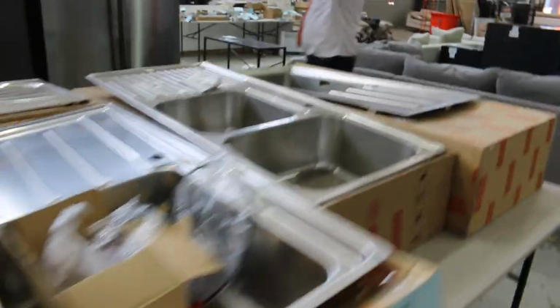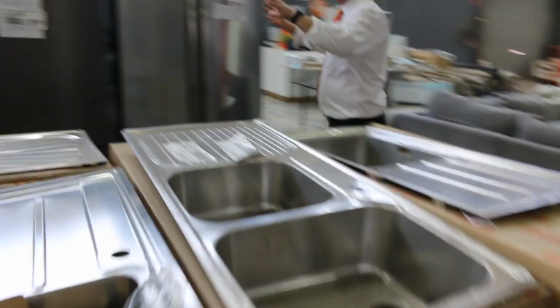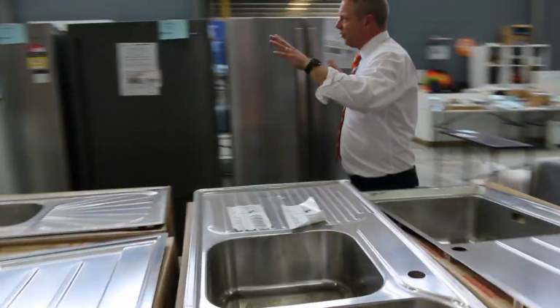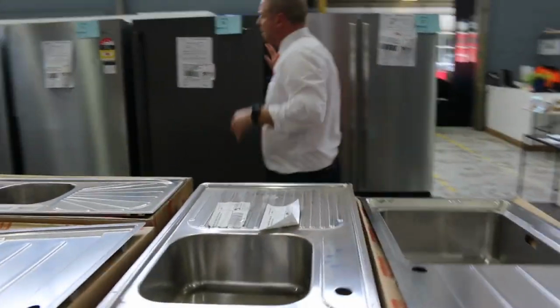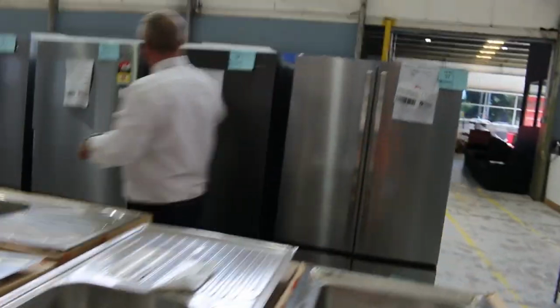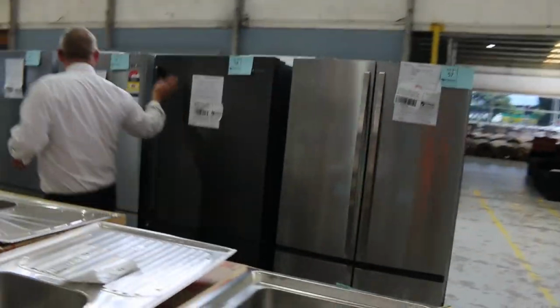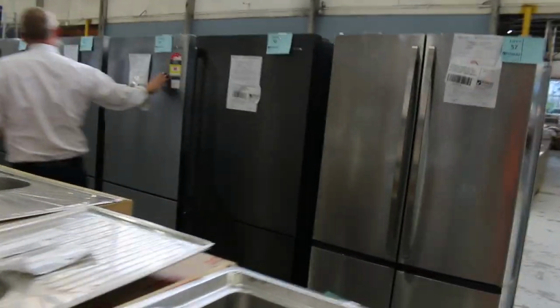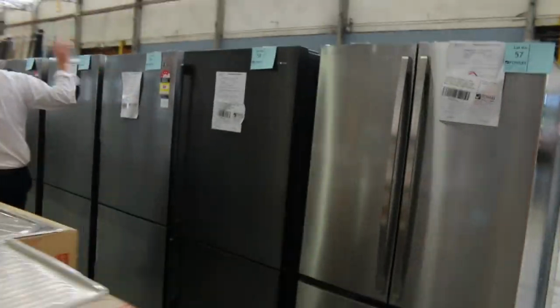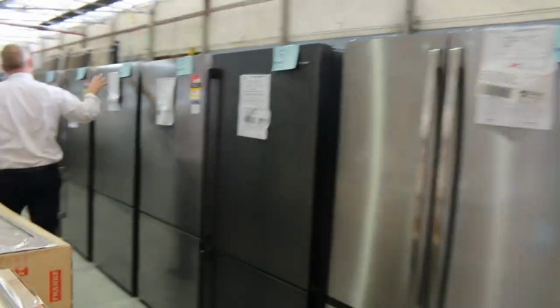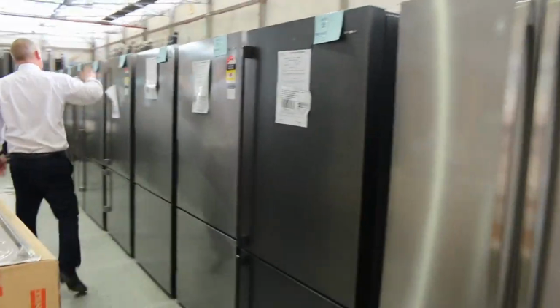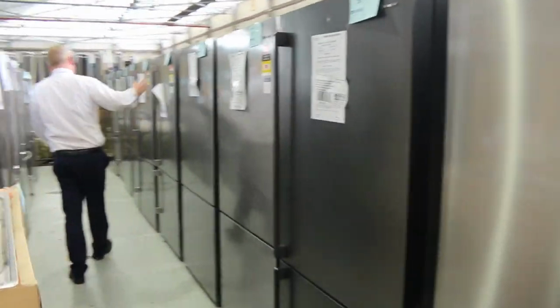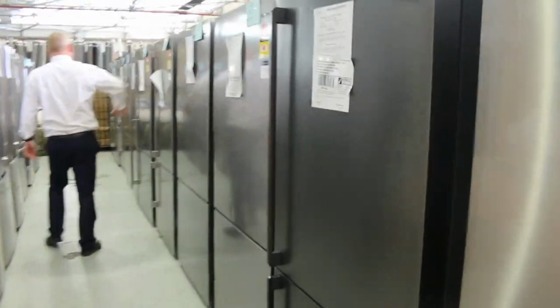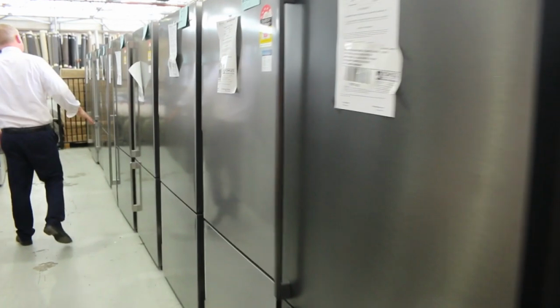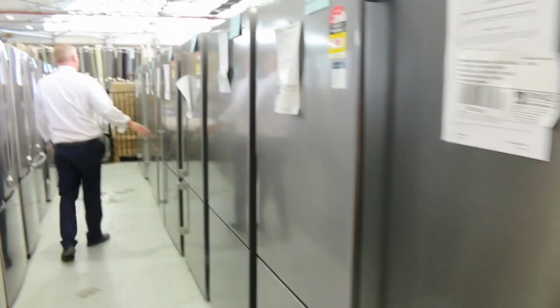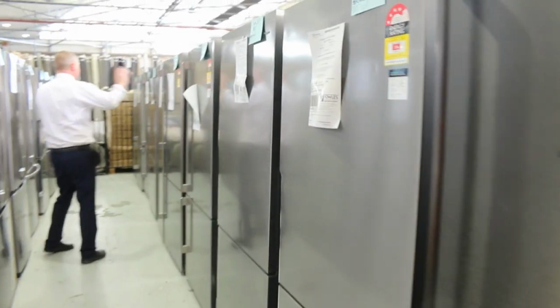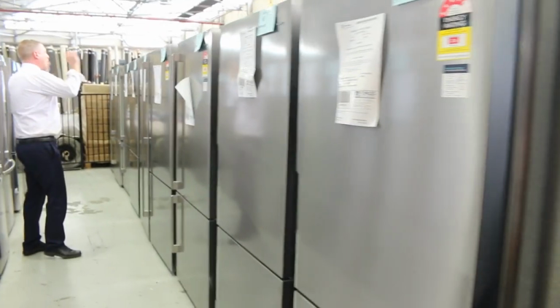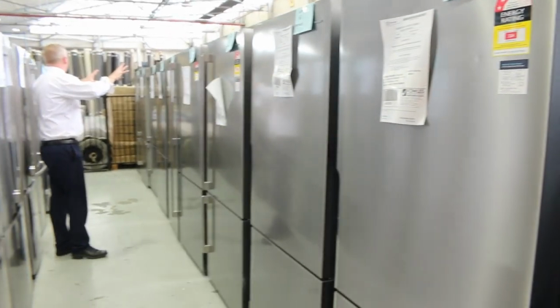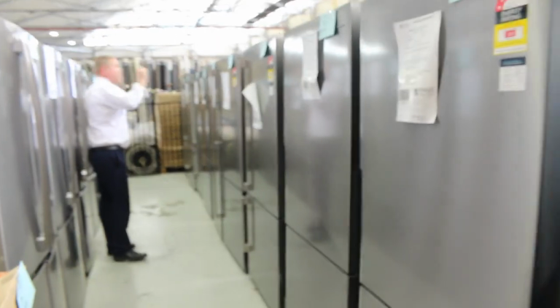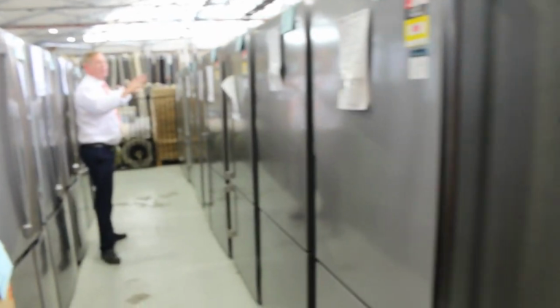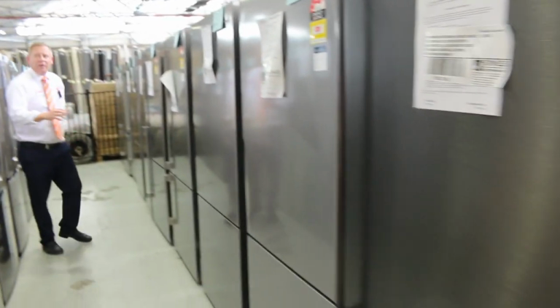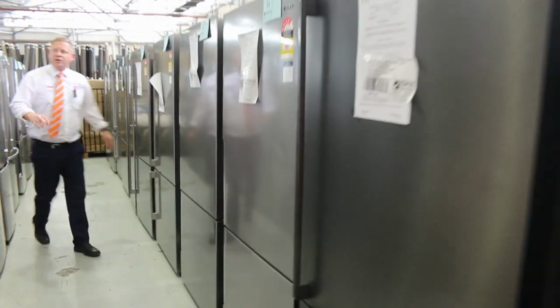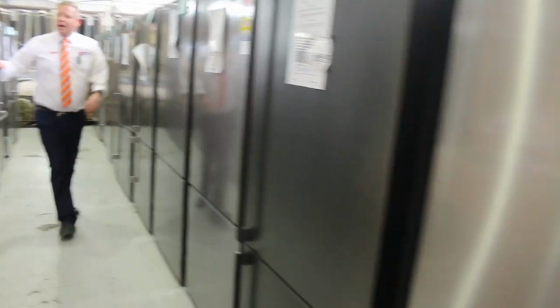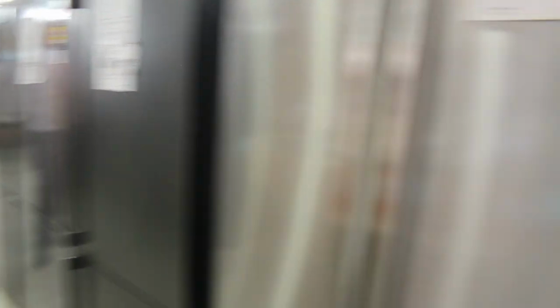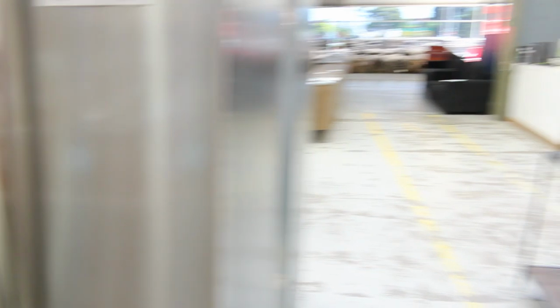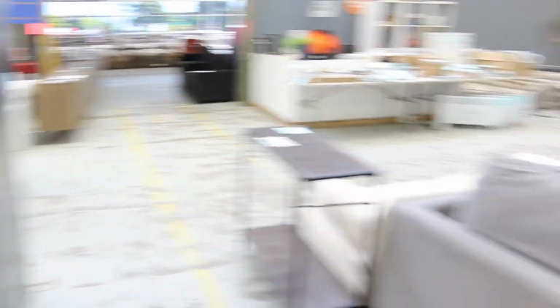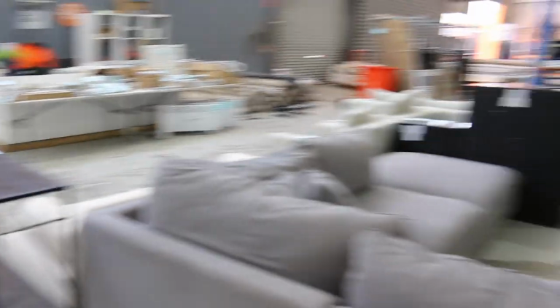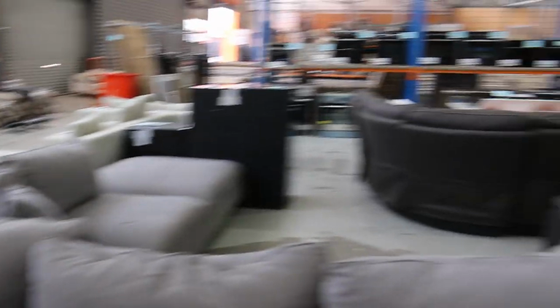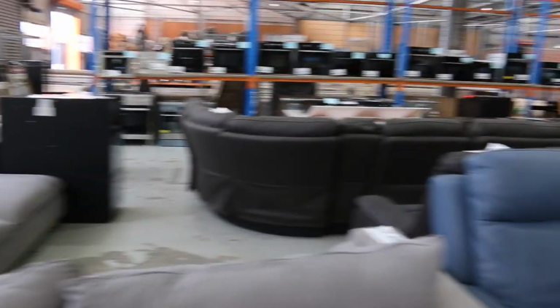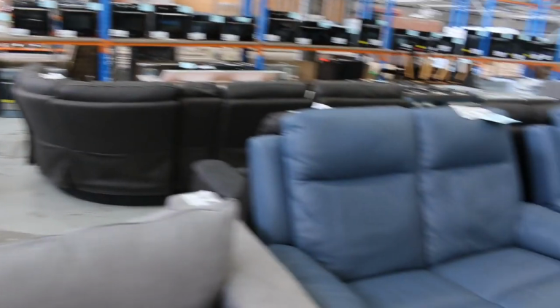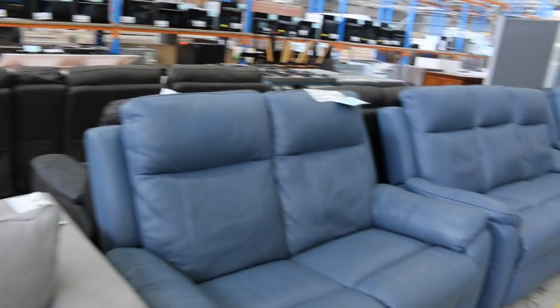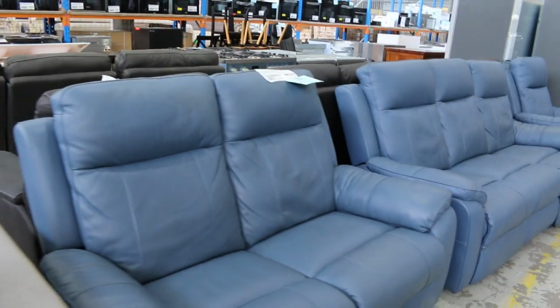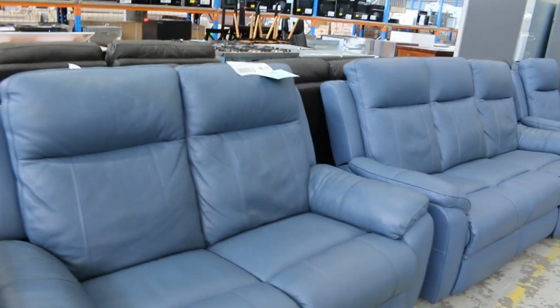Loads more fridges through here — beautiful dark stainless steel, lots of upside-down fridges with the freezer down the bottom. A really good offering of fridges, mostly with probably at least a 12-month warranty on all of that stuff.